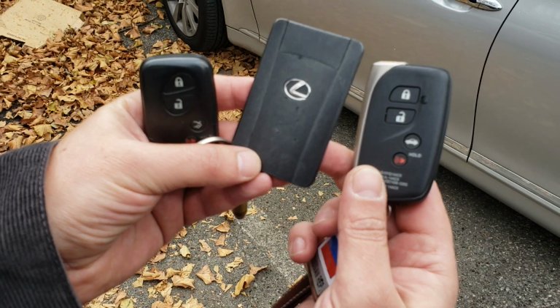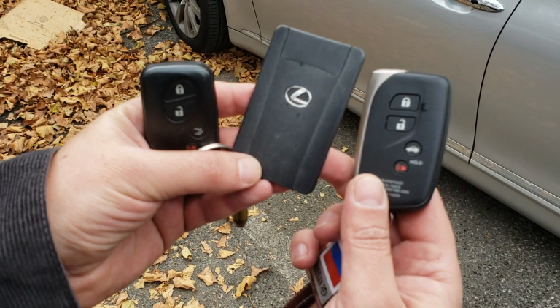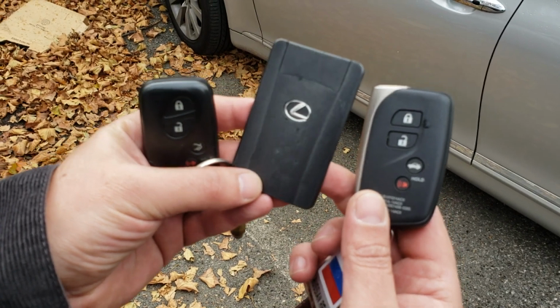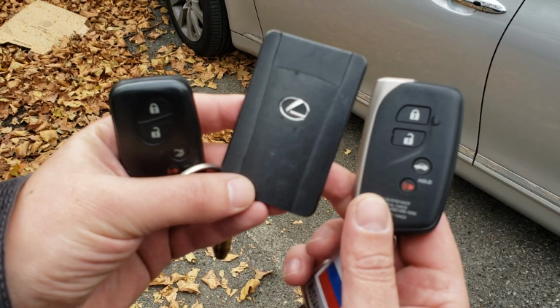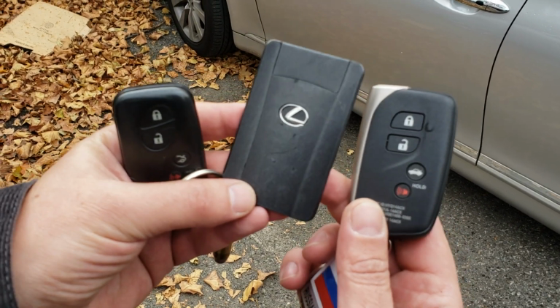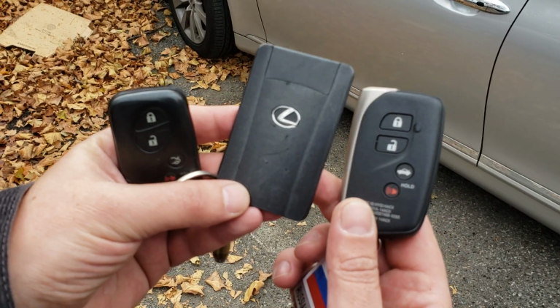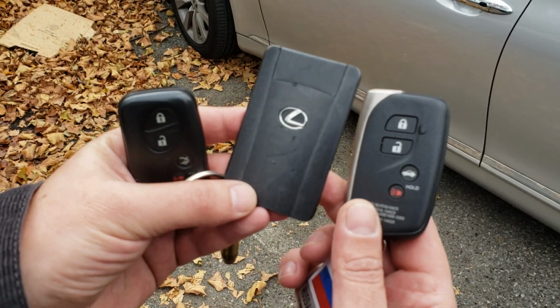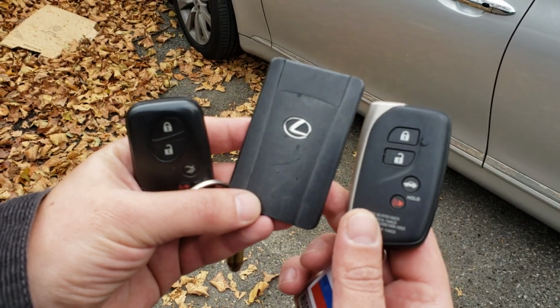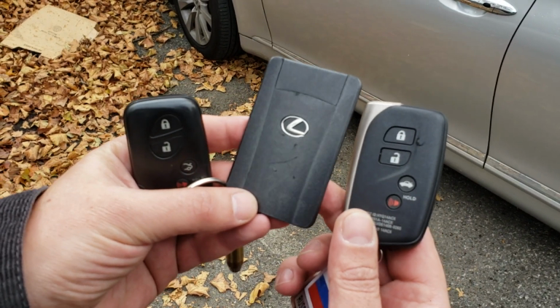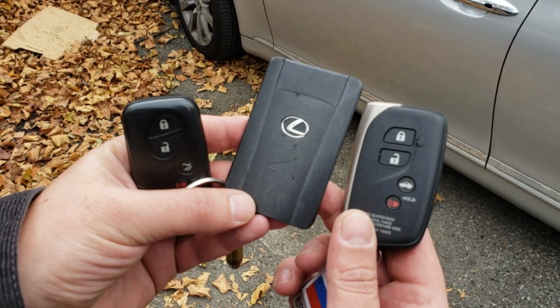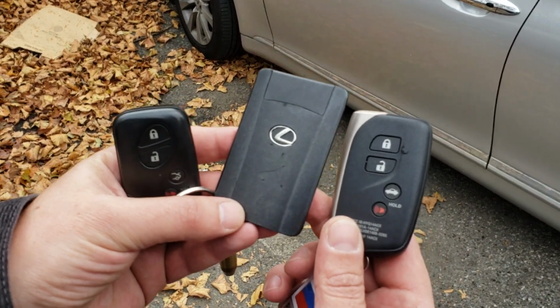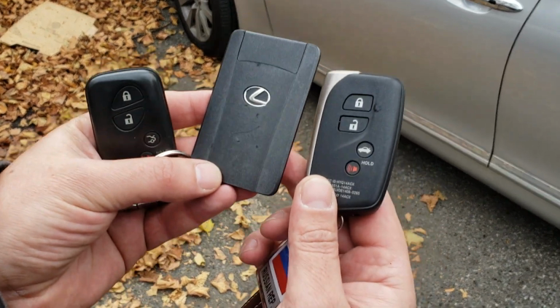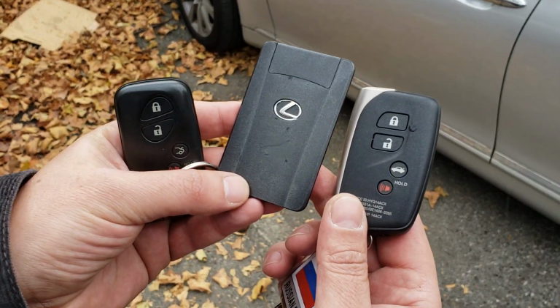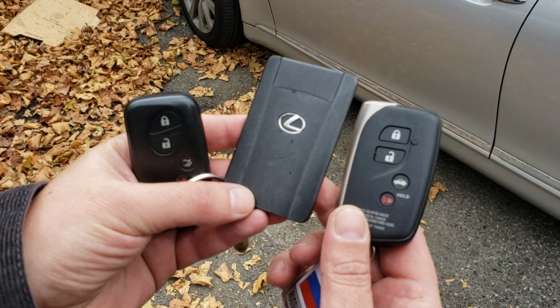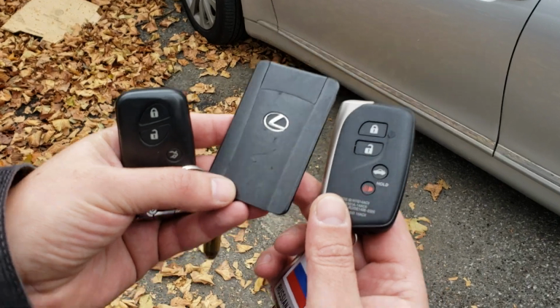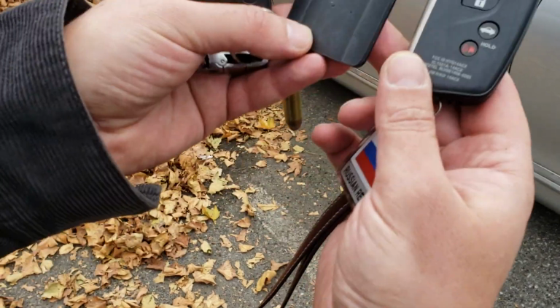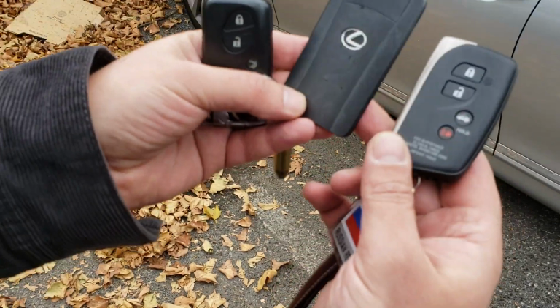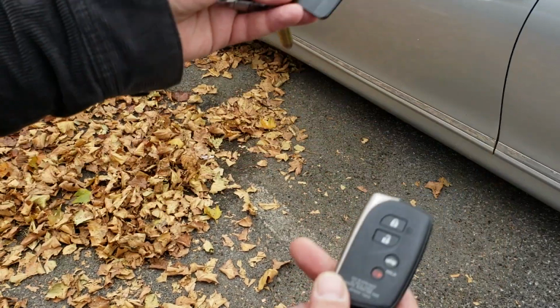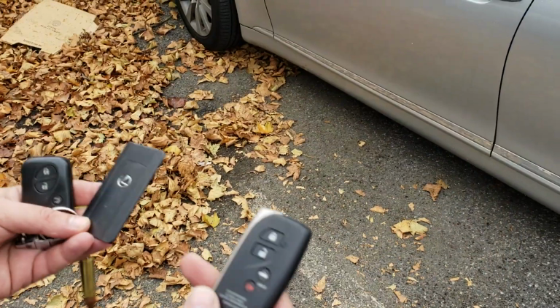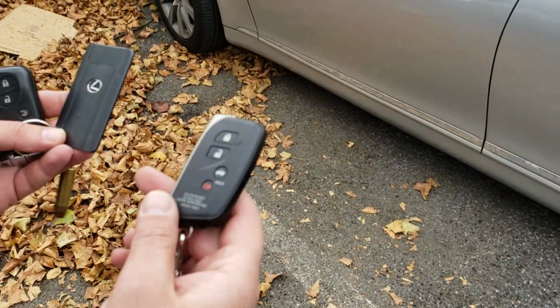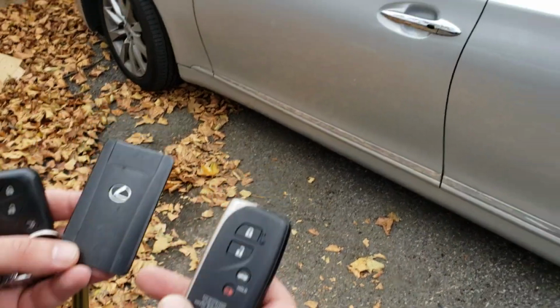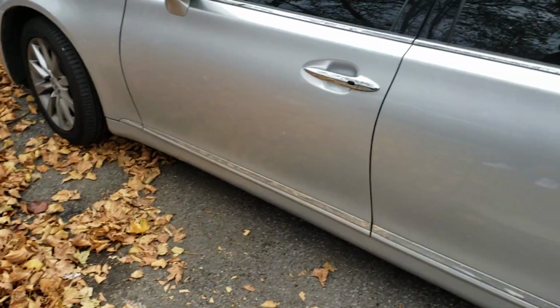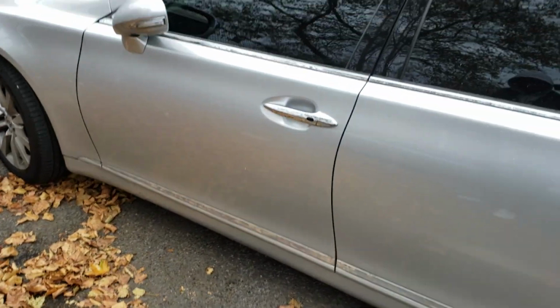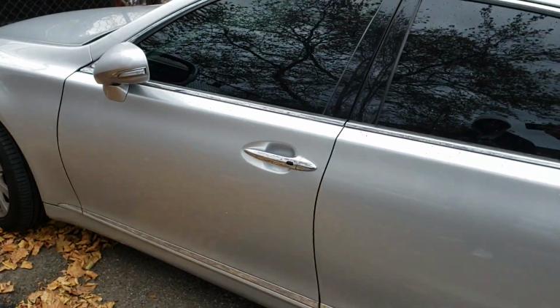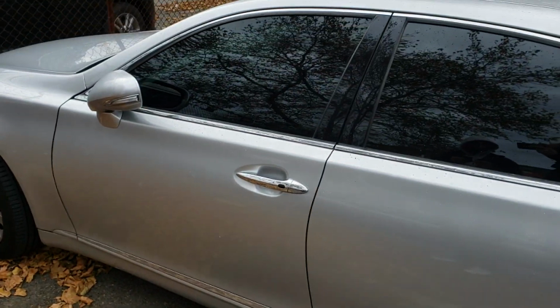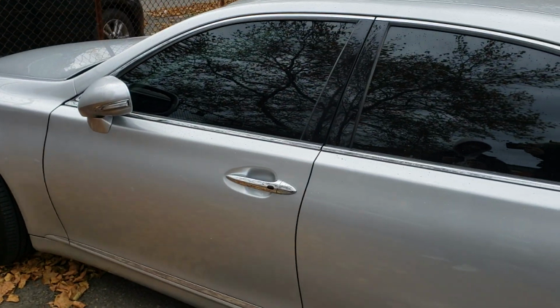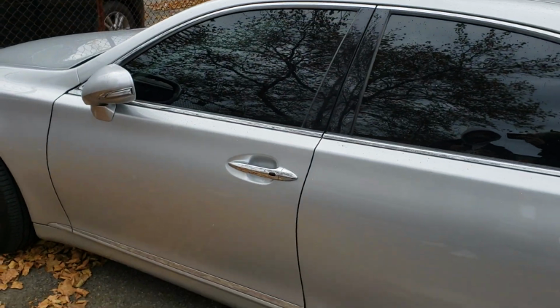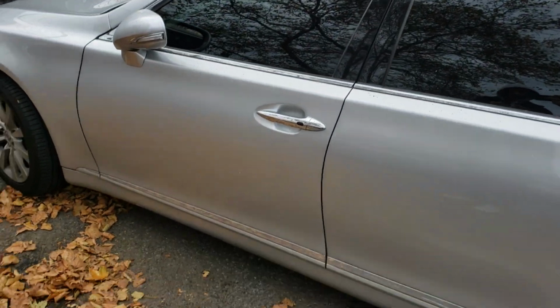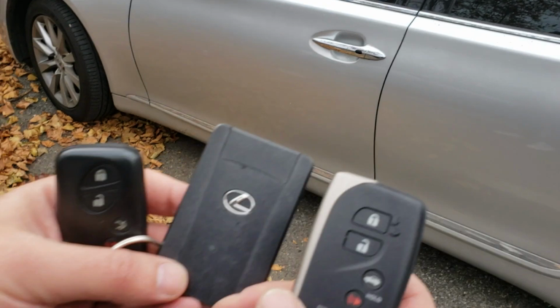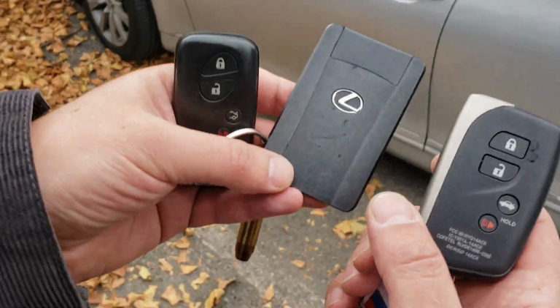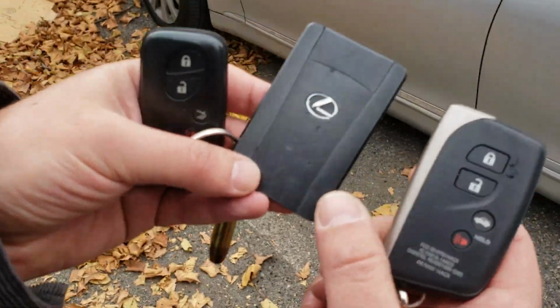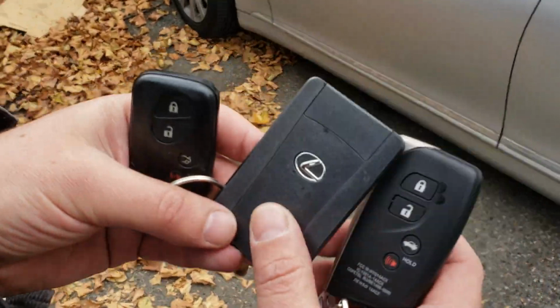Many people ask what to do if your battery has died and your smart key — how to get in the car. We have the 2010 Lexus LS460, and I'll show you how to get inside the car if the battery died.